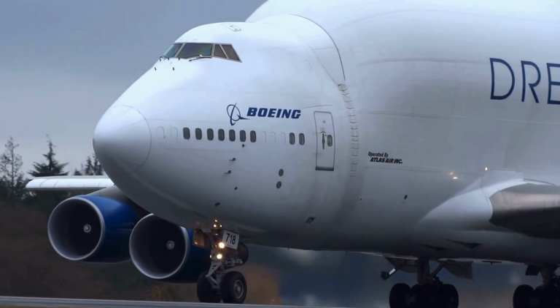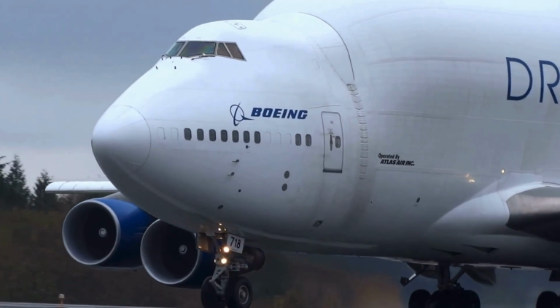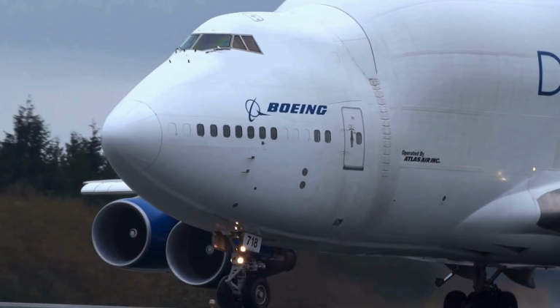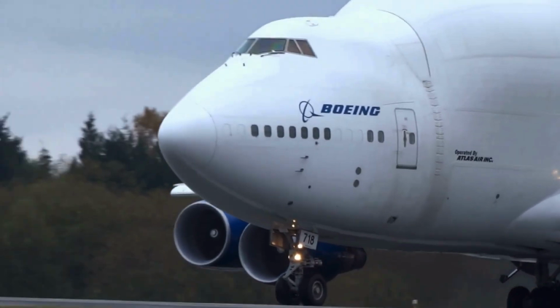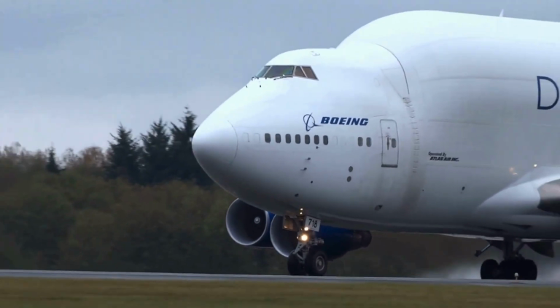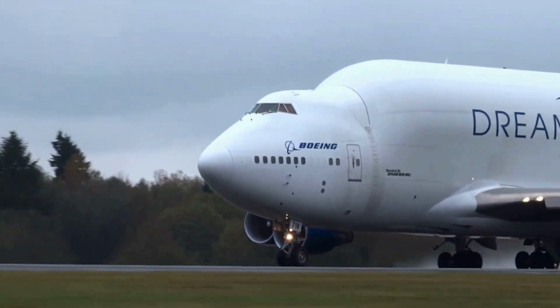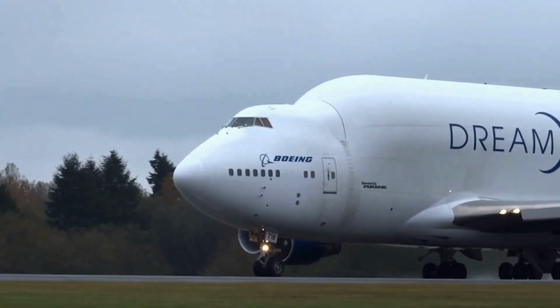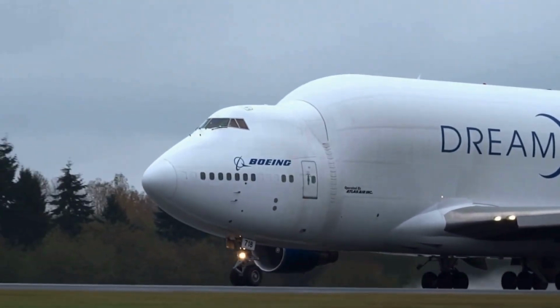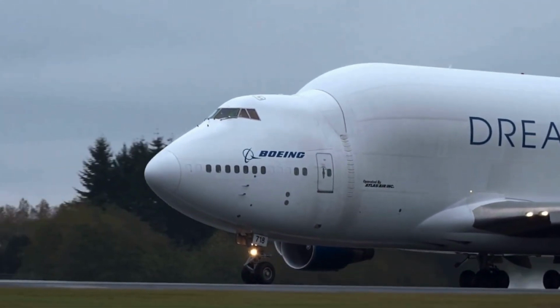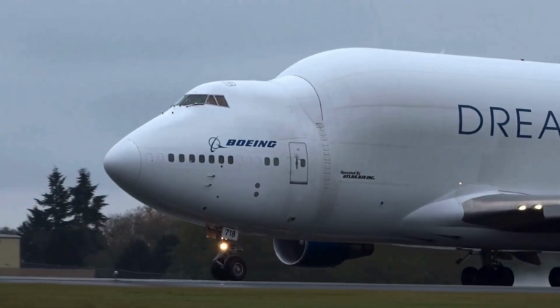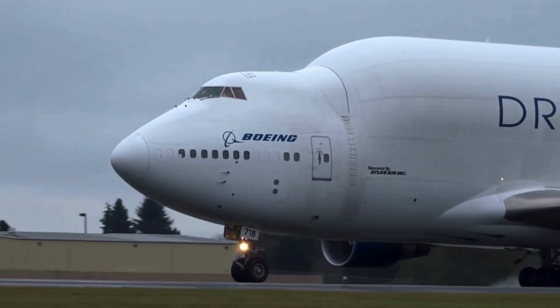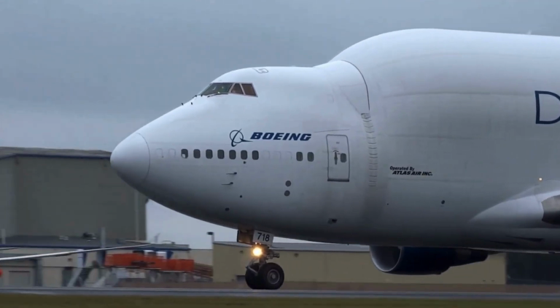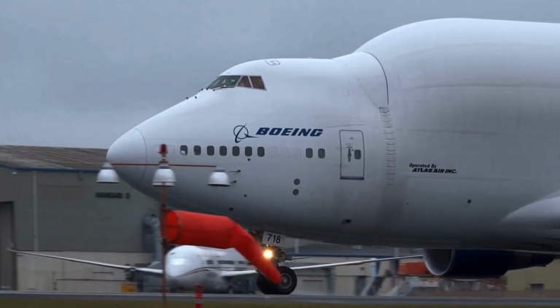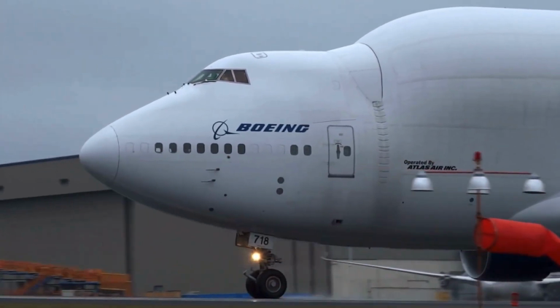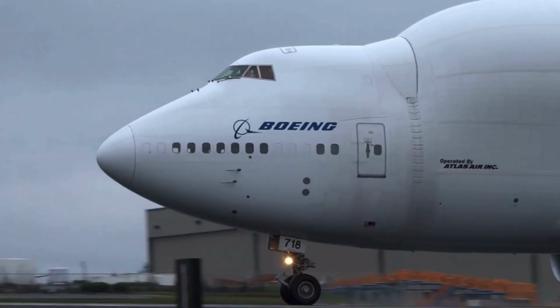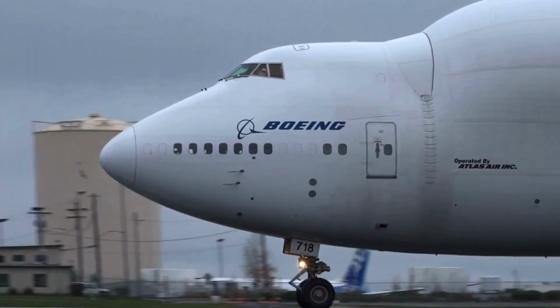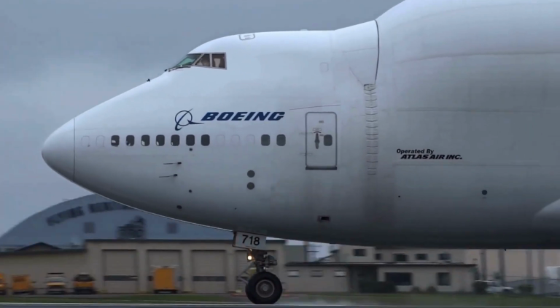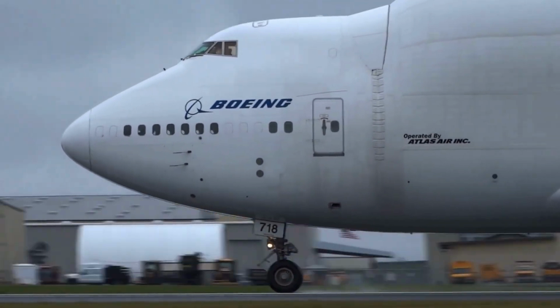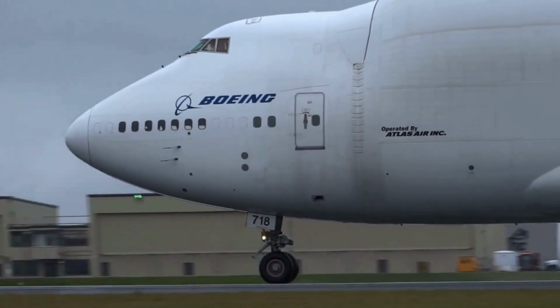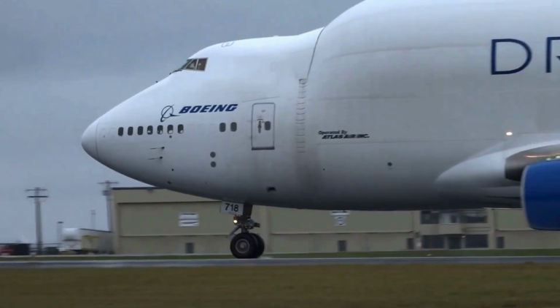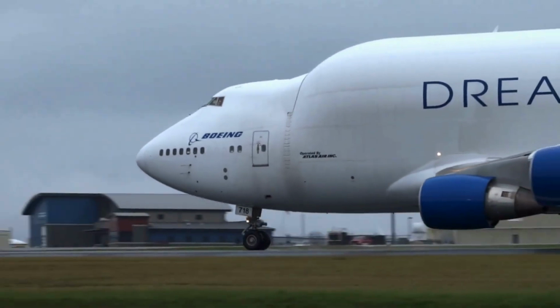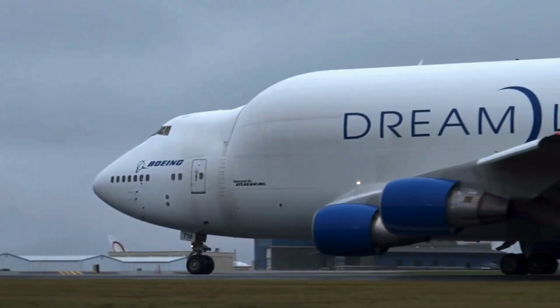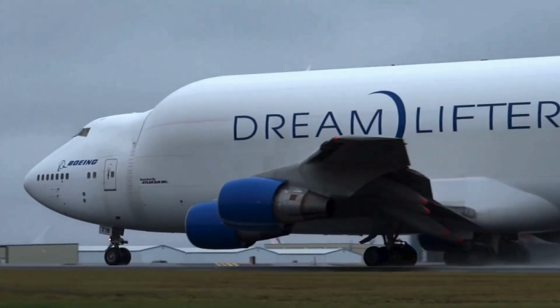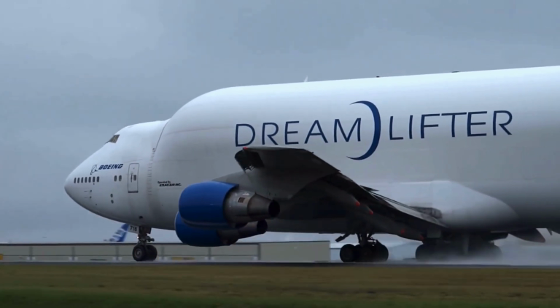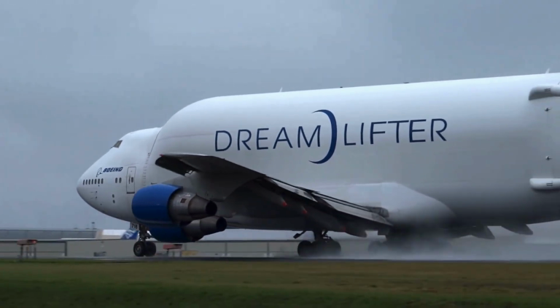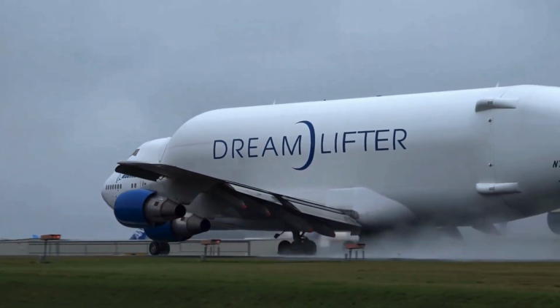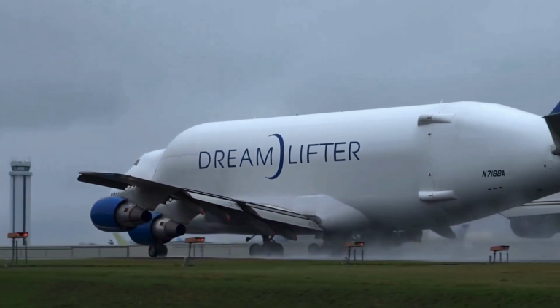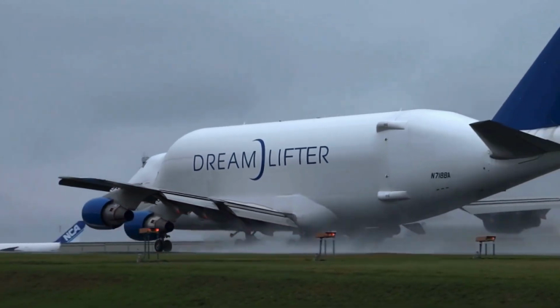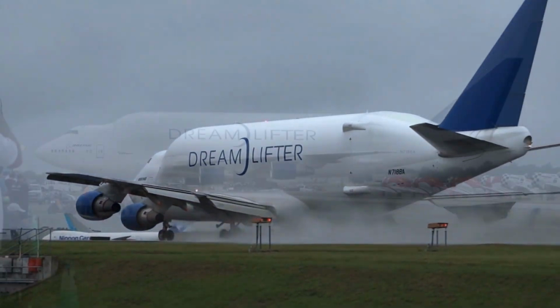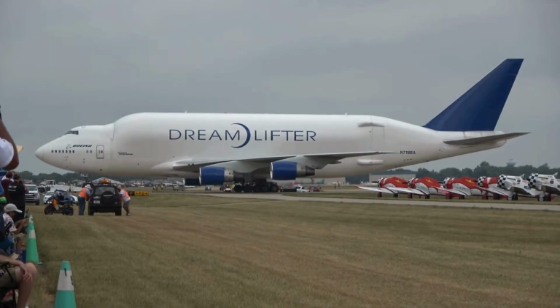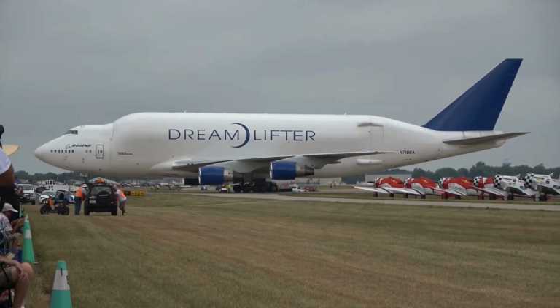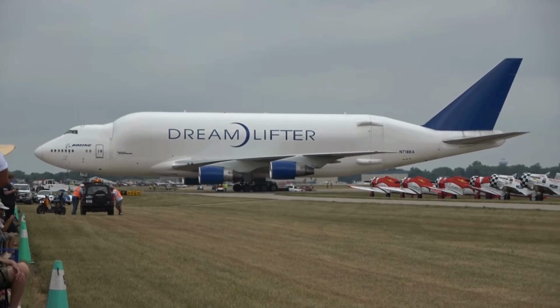Technically, the plane cruises at around Mach 0.82 — about 870 kilometers per hour — with a range of roughly 7,800 kilometers, thanks to its Pratt & Whitney PW4000 engines and the strength of the original 747-400 design.